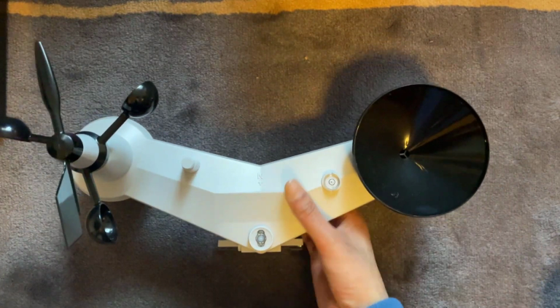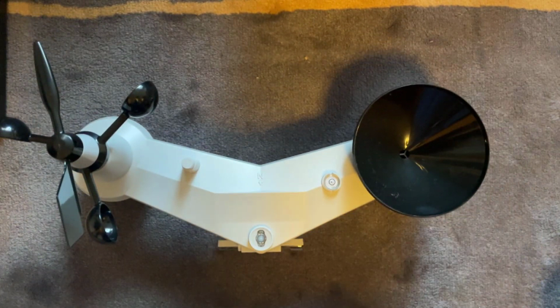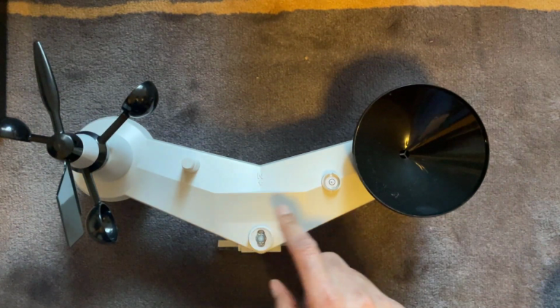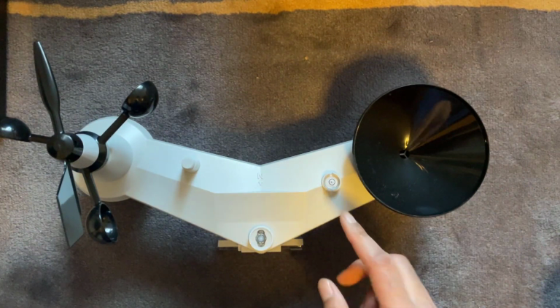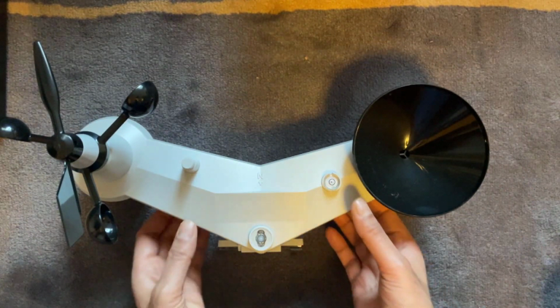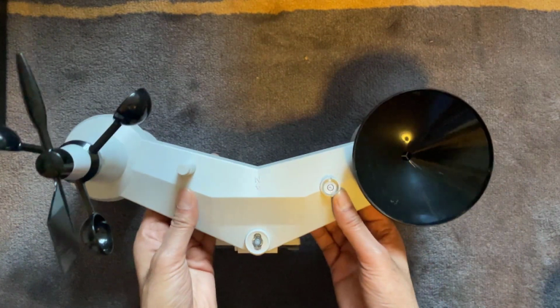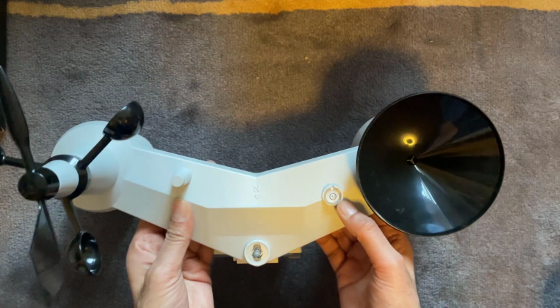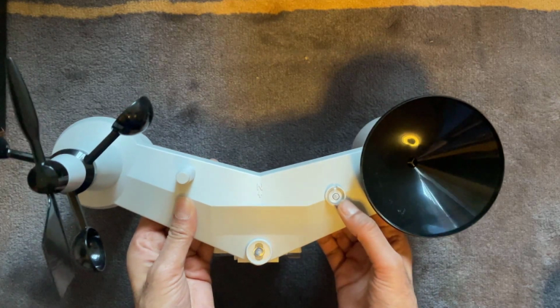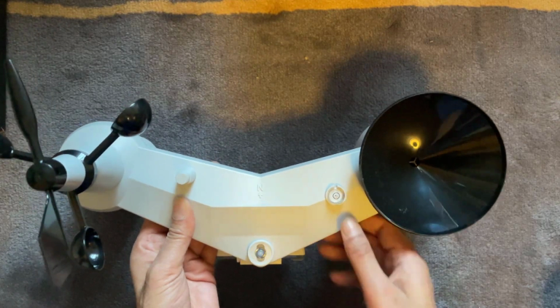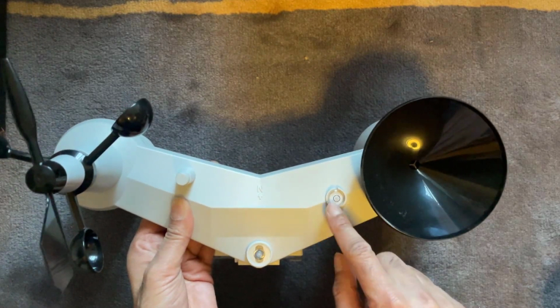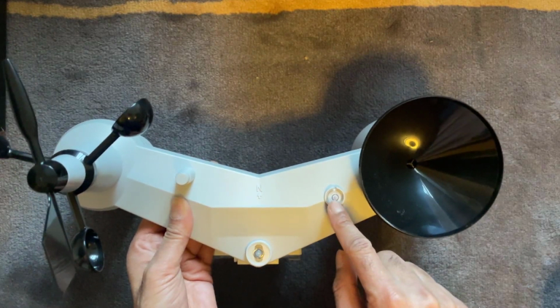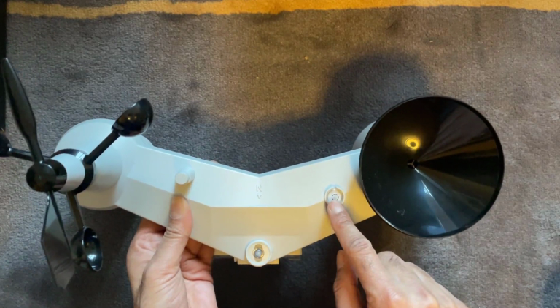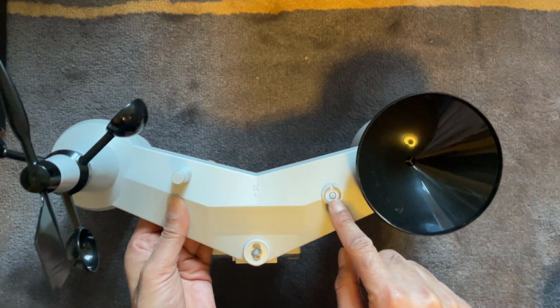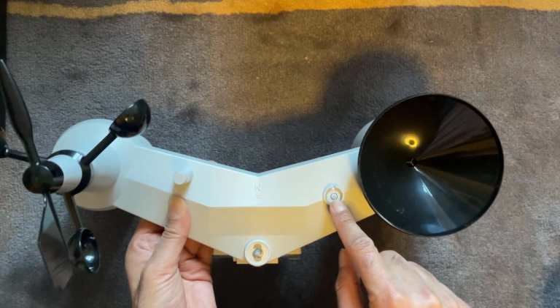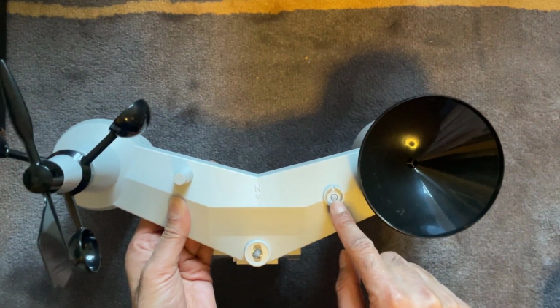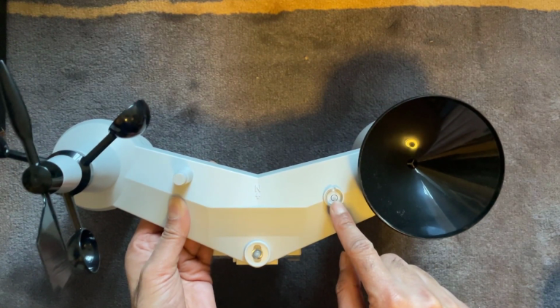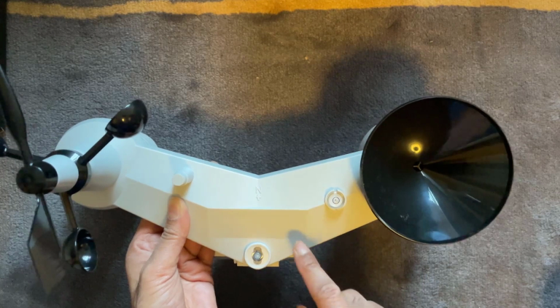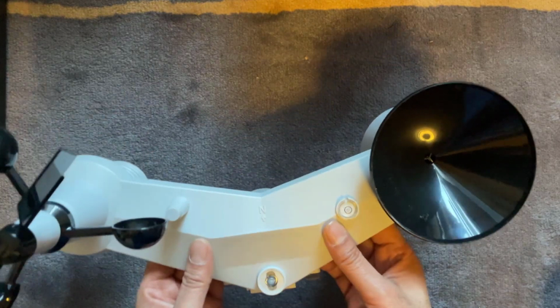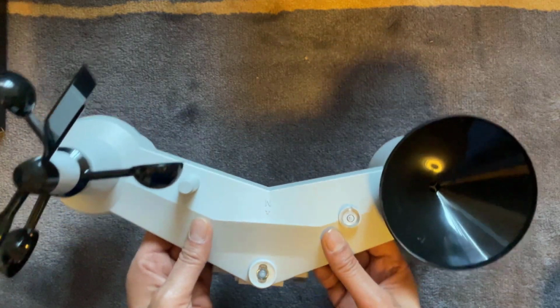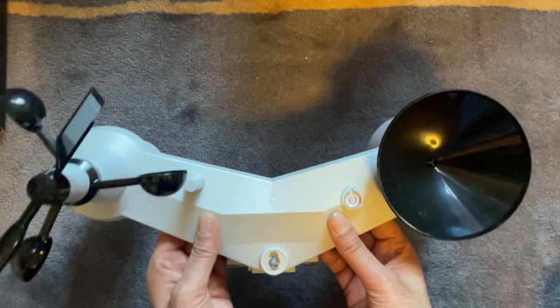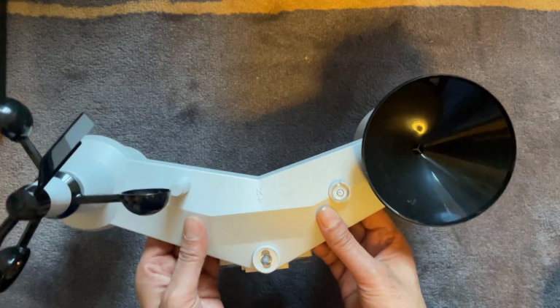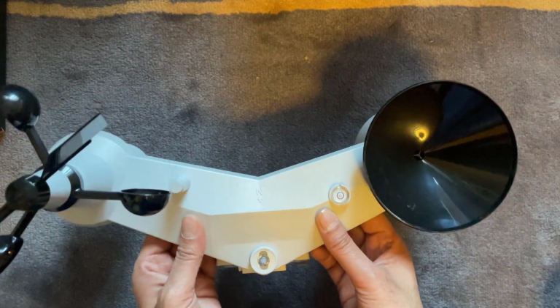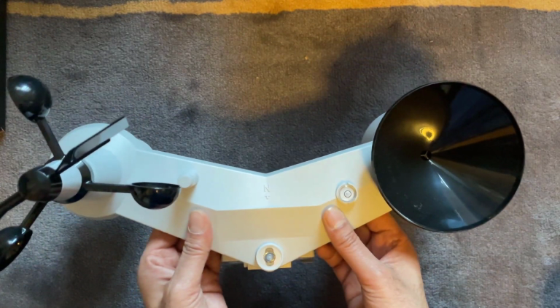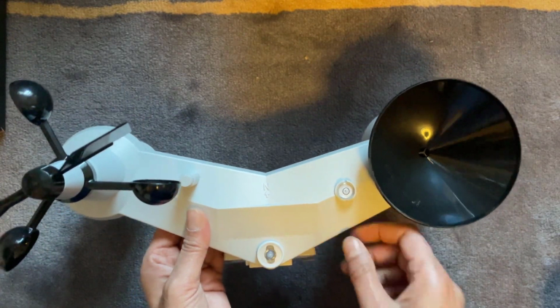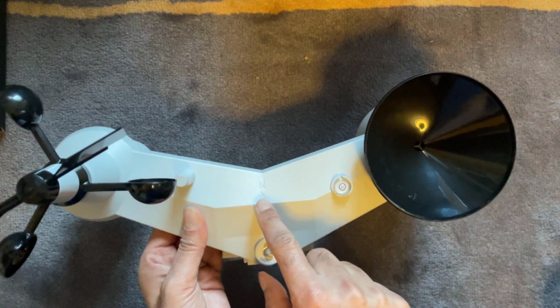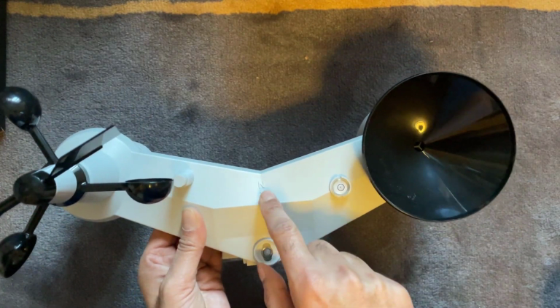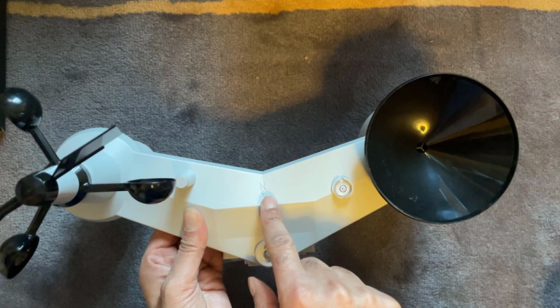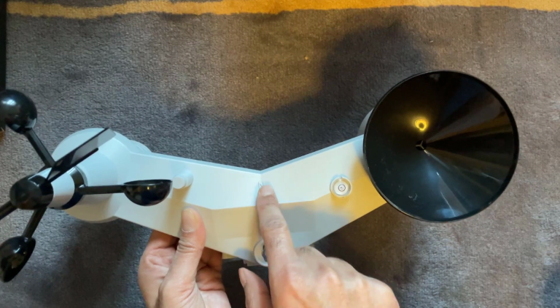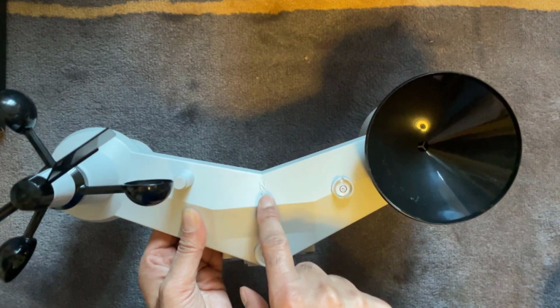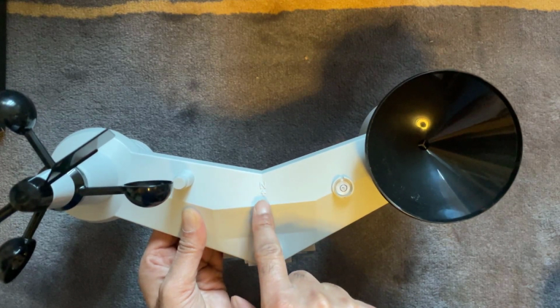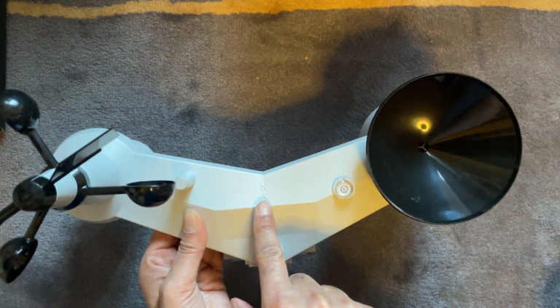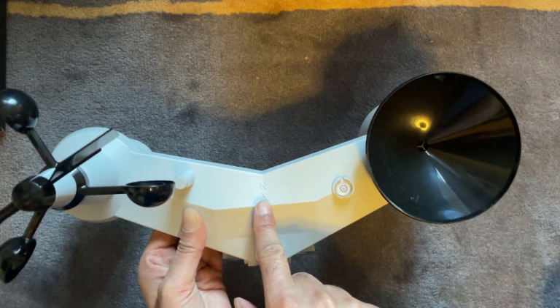There's also a spirit level just here, and you can see when you're installing it that it needs to be dead center of the bubble. And obviously when you're mounting it on whatever pole you're going to use, this needs to be pointing towards north — and it's got an indicator right here for that.